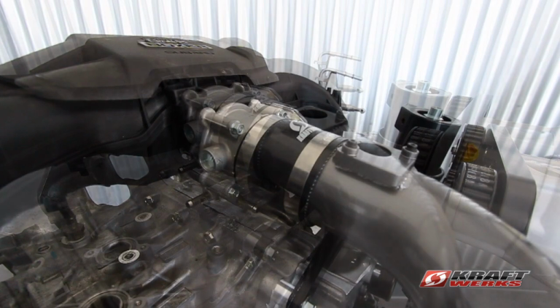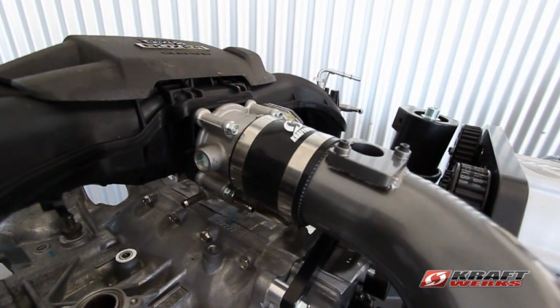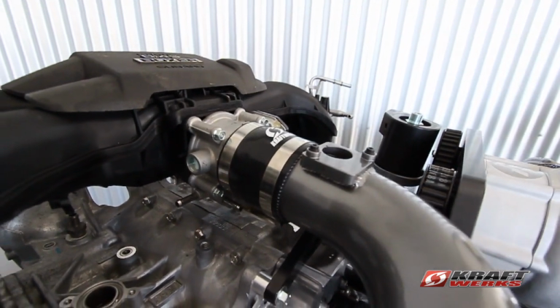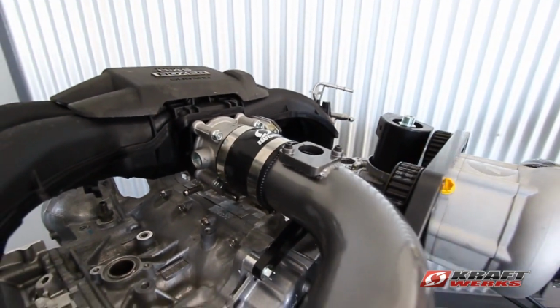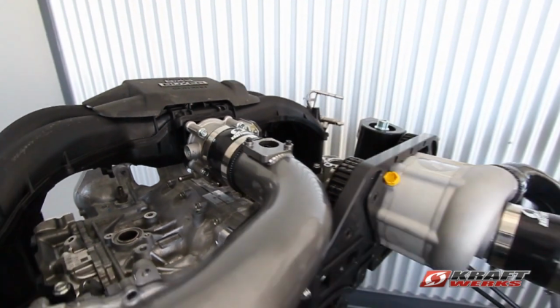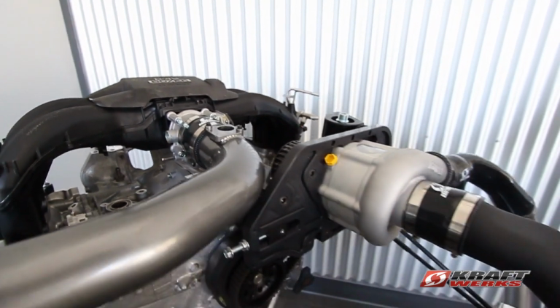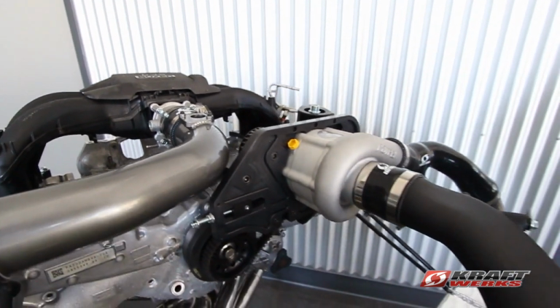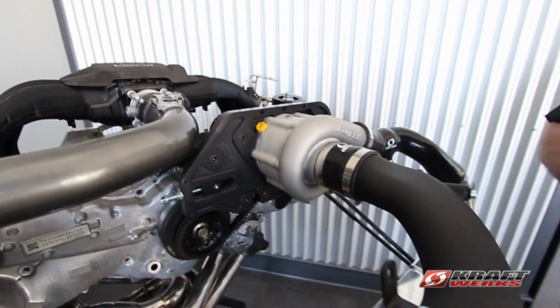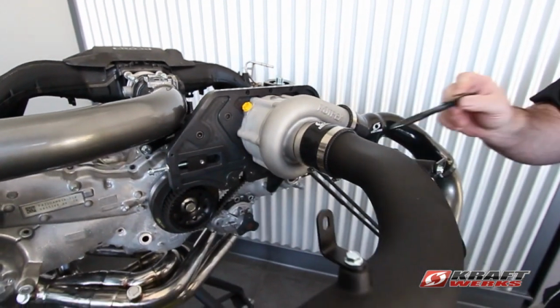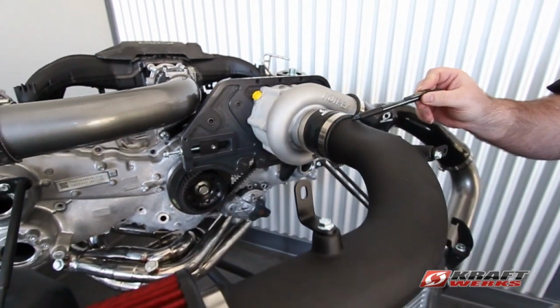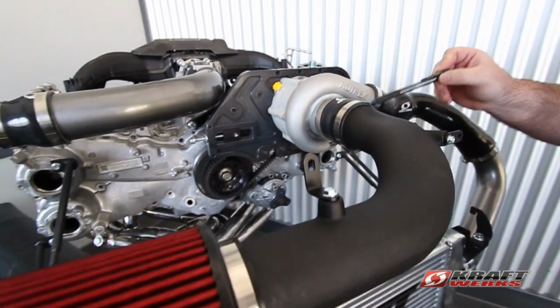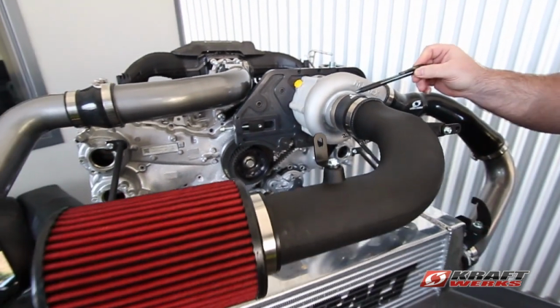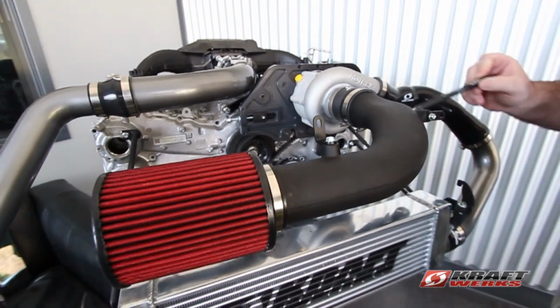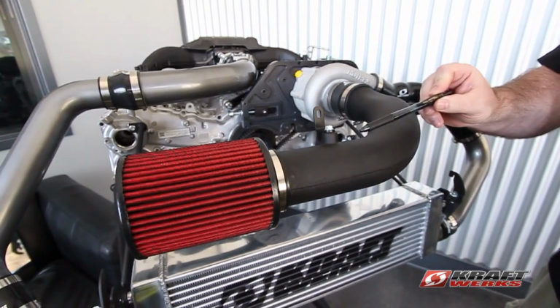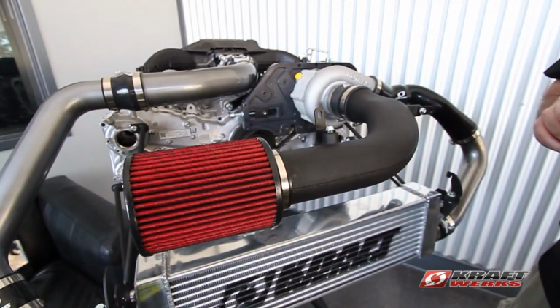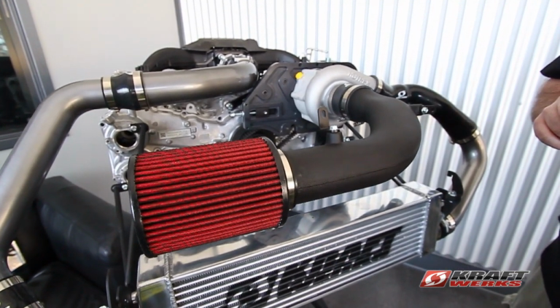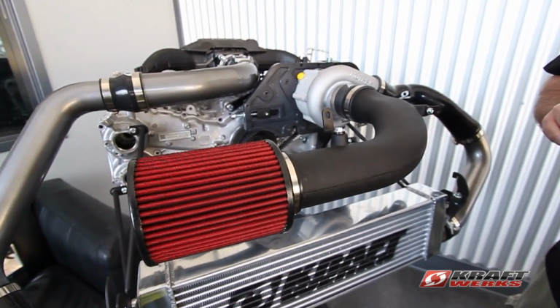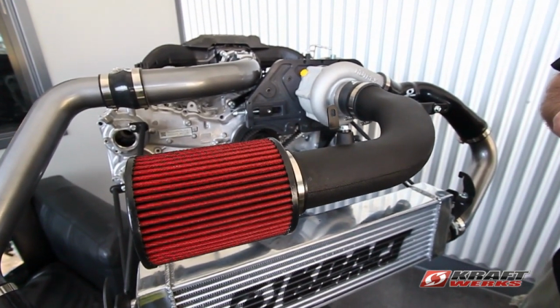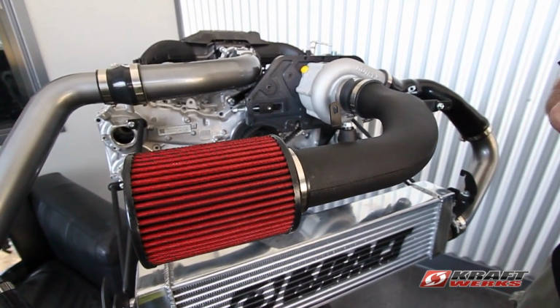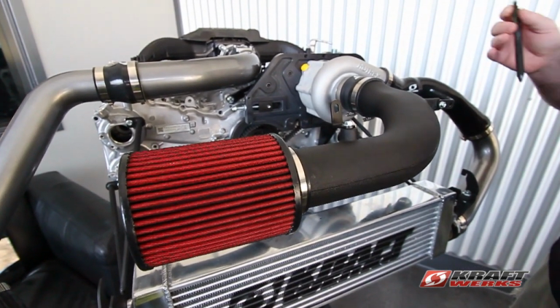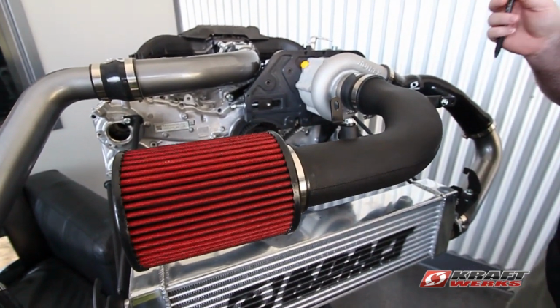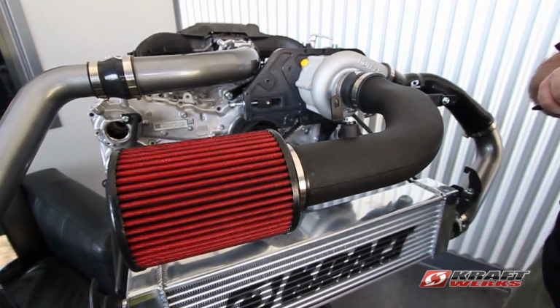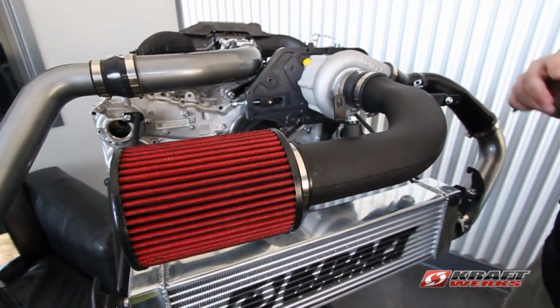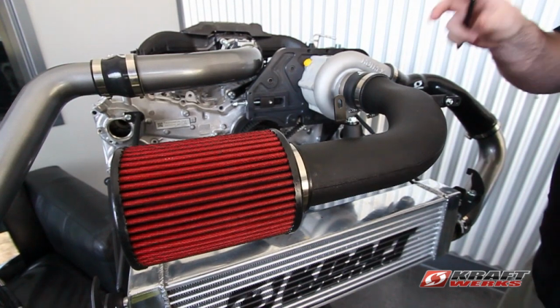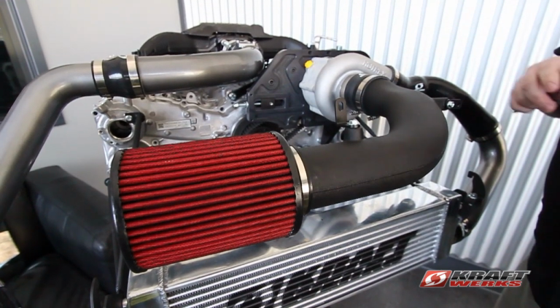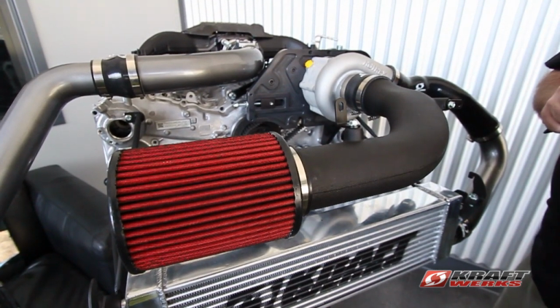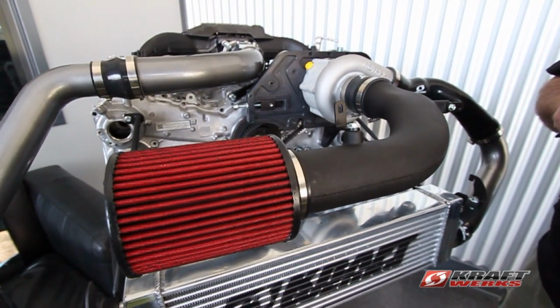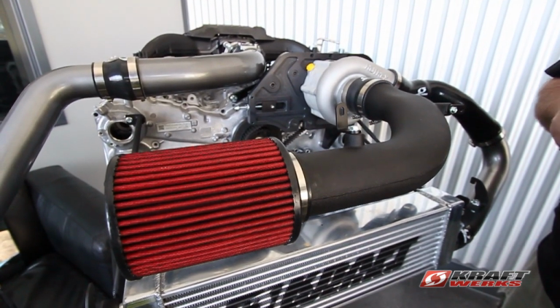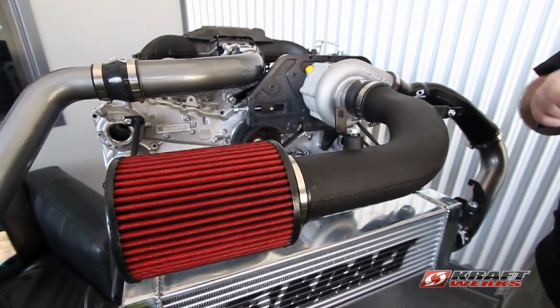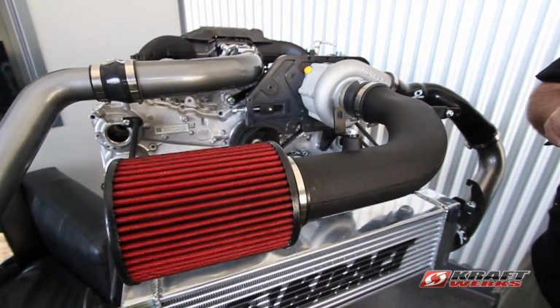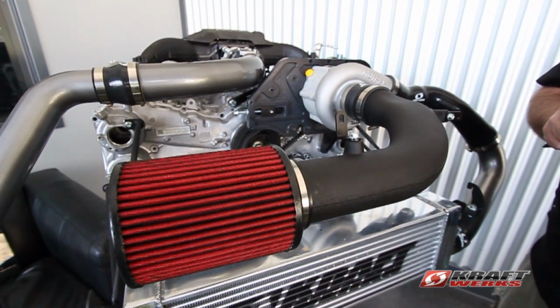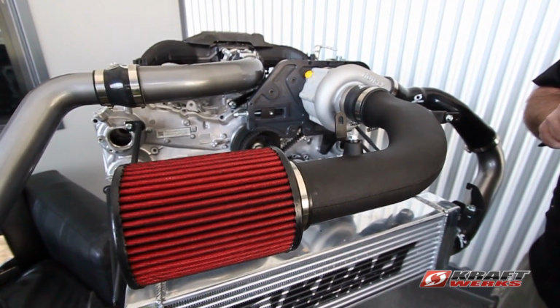Another nice feature is our cold air intake. This is a rolled molded tube that comes into the front of the engine bay, goes outside into the bumper area — that's where the factory system was. You get the coldest air here; it's about 15 to 20 degrees cooler.